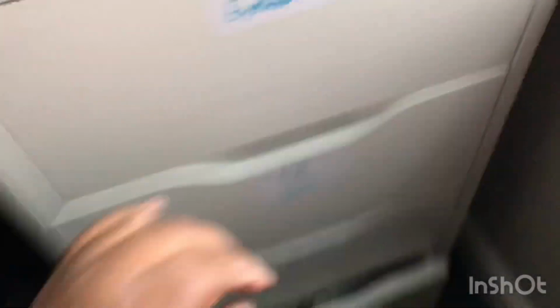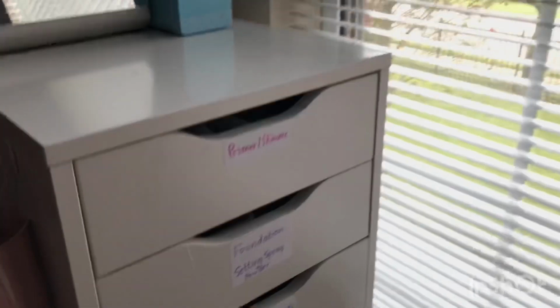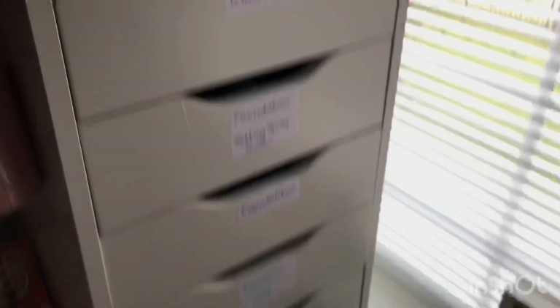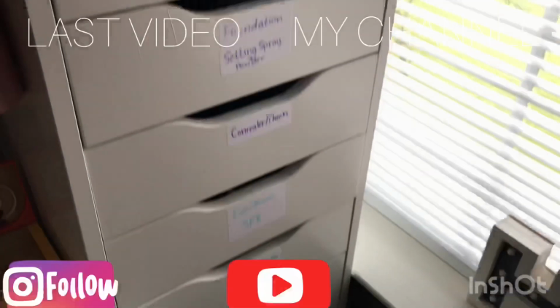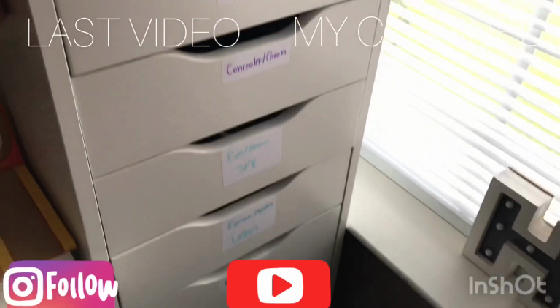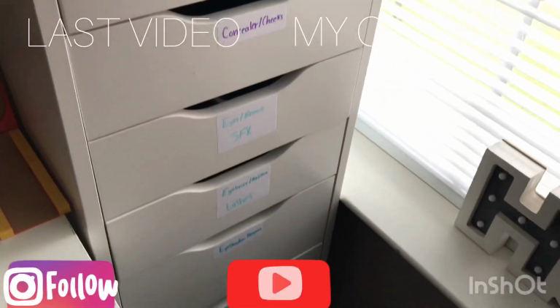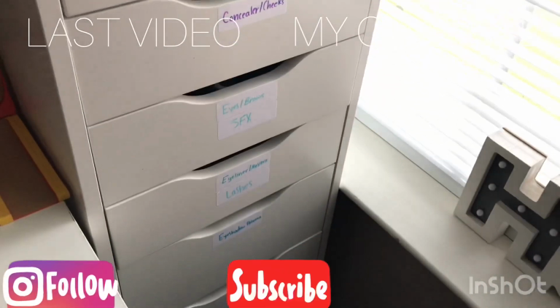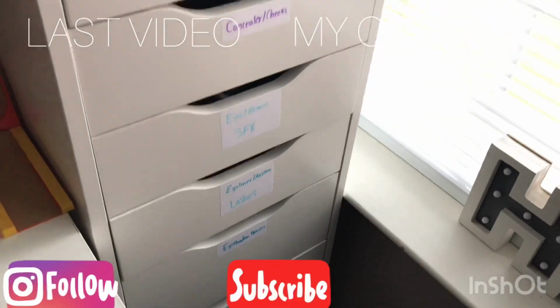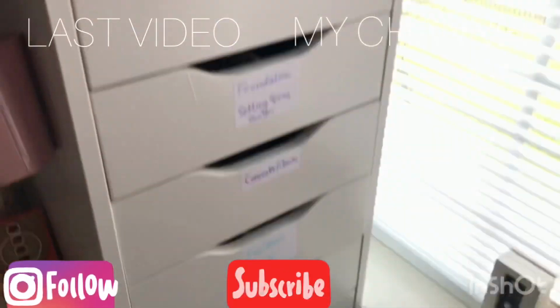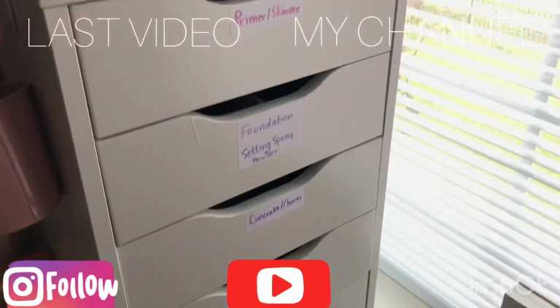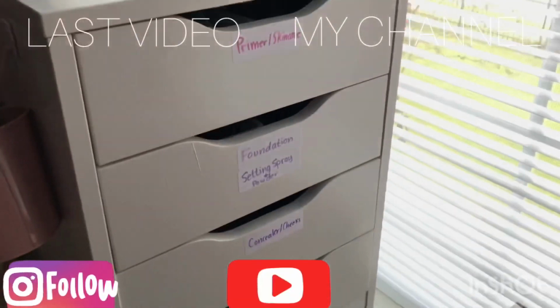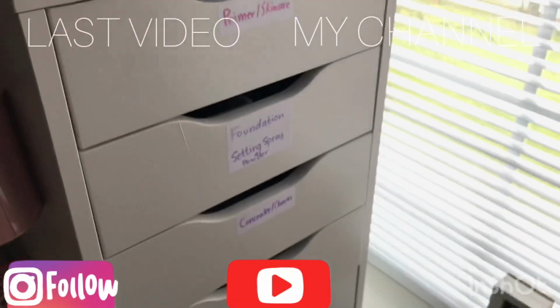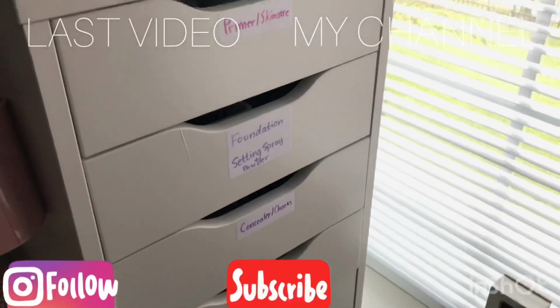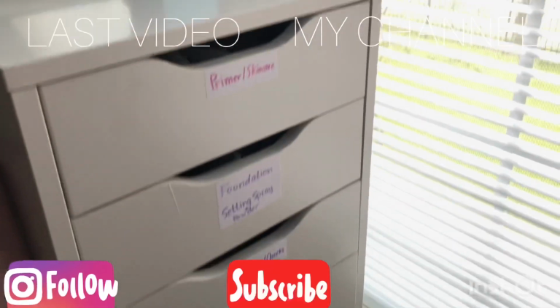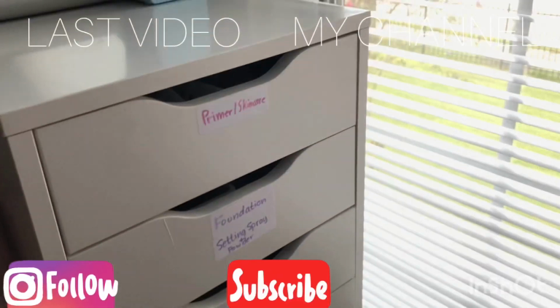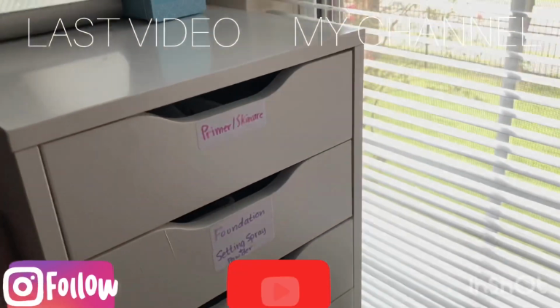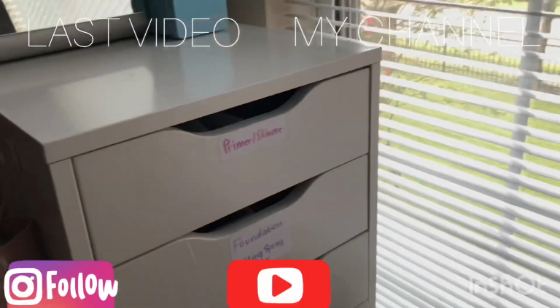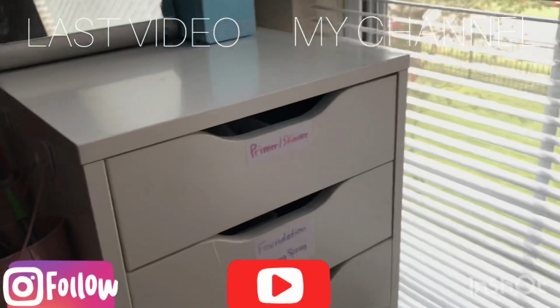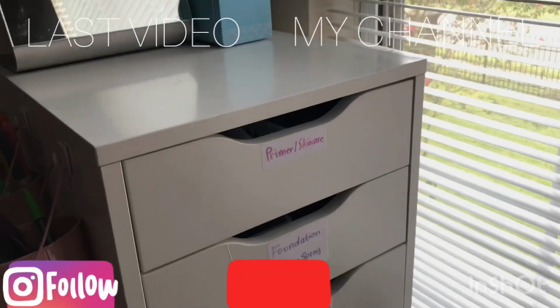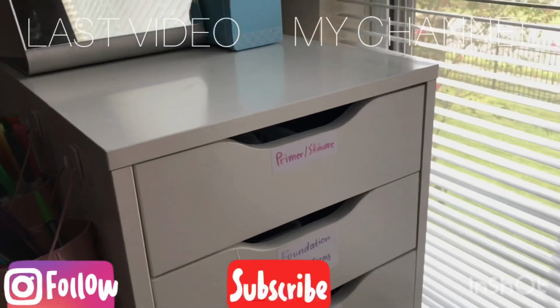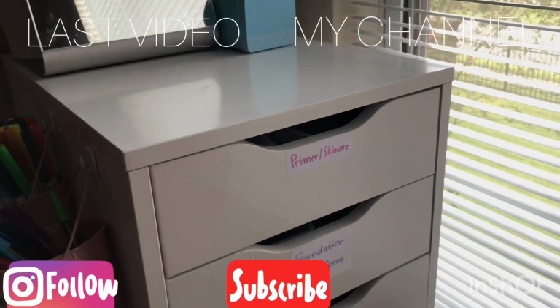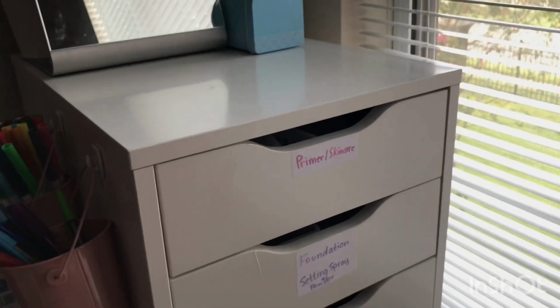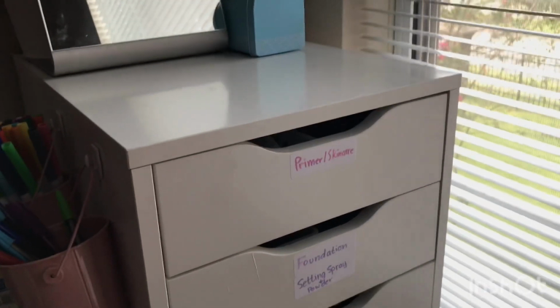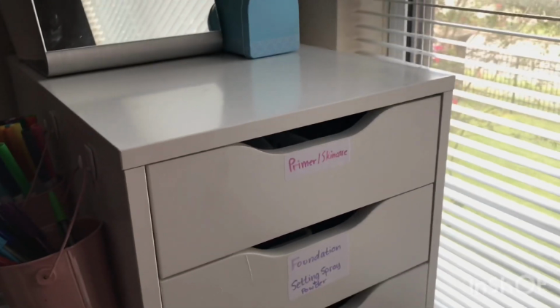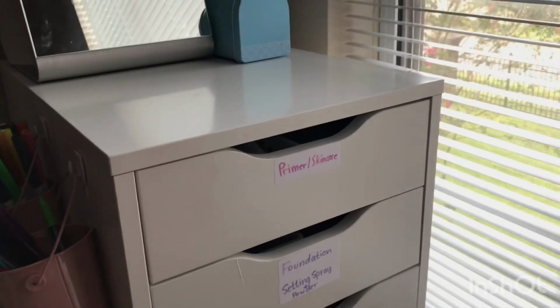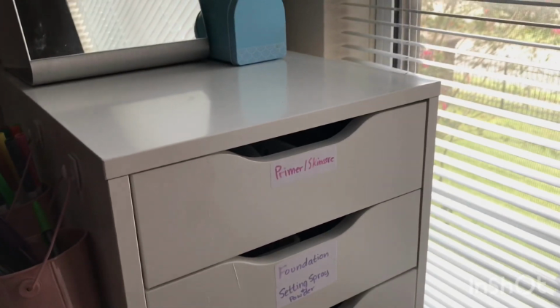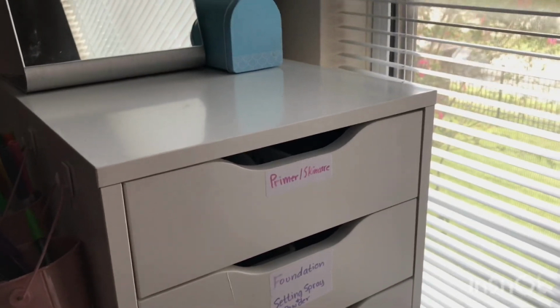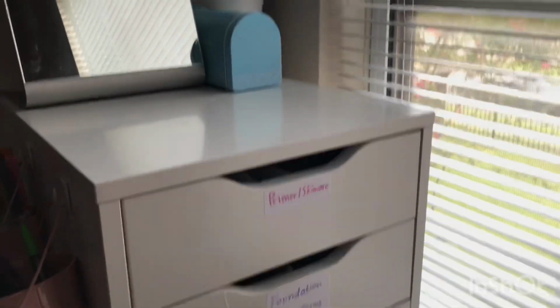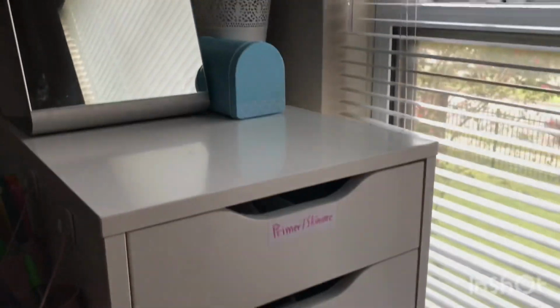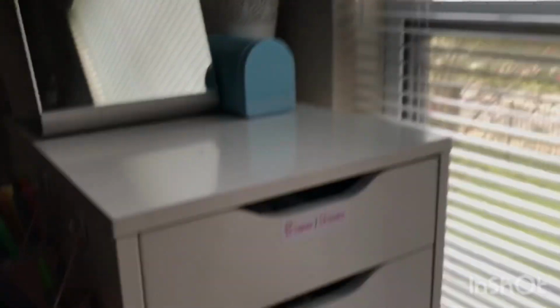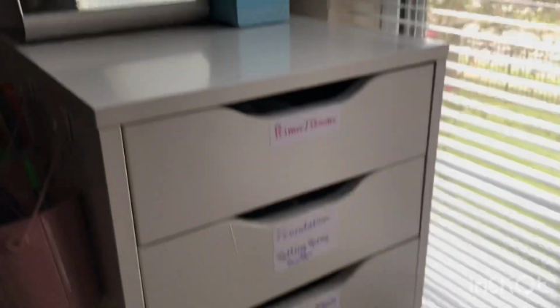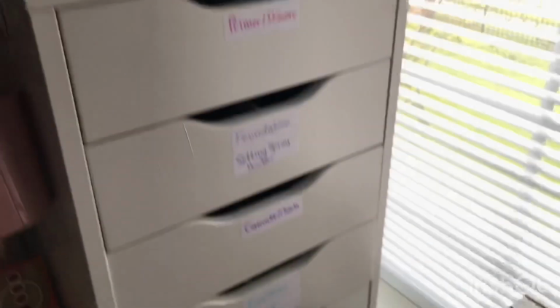Well that is it for all of this. I hope you guys enjoyed it — don't forget to give it a thumbs up and subscribe, and I will see you guys in my next video!